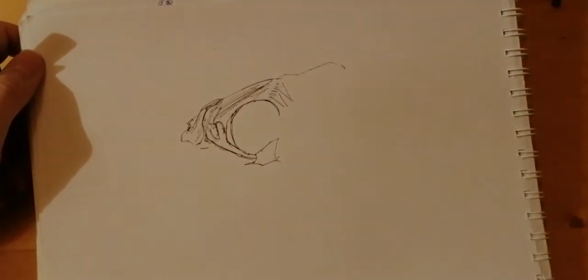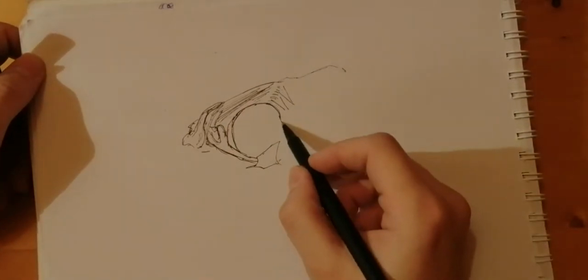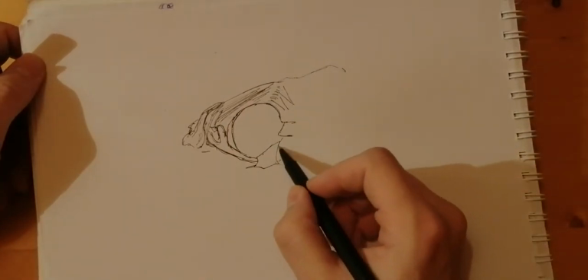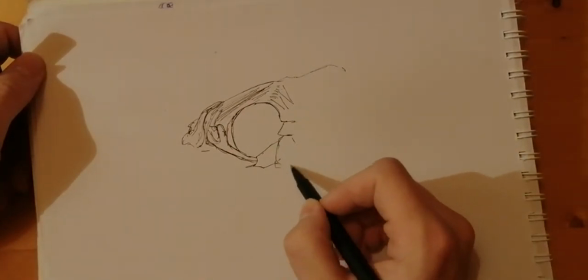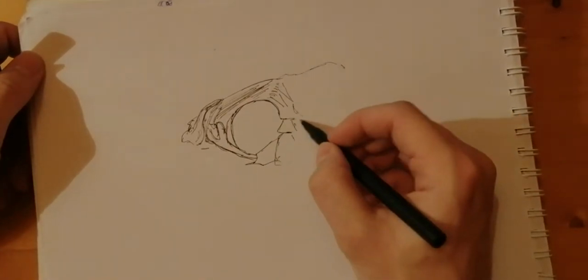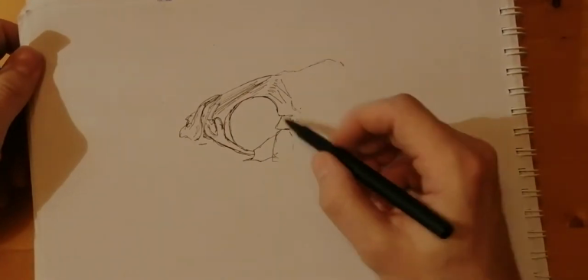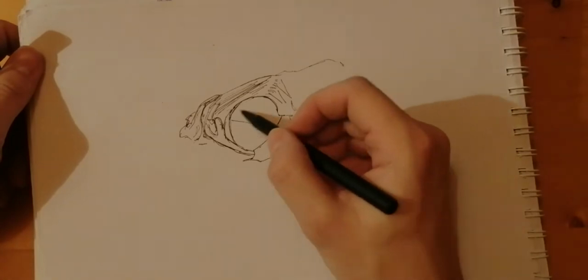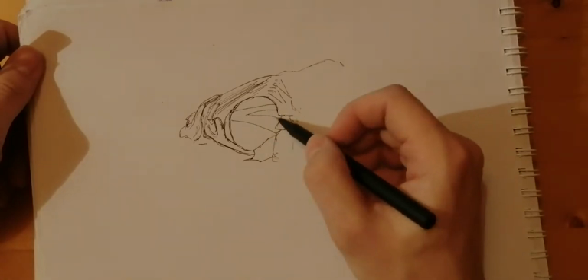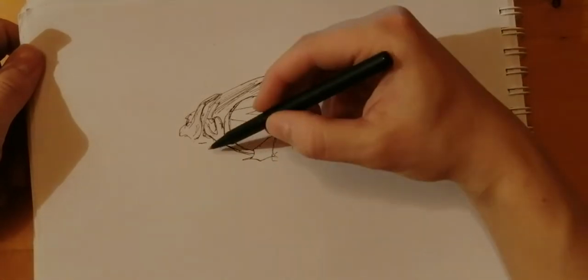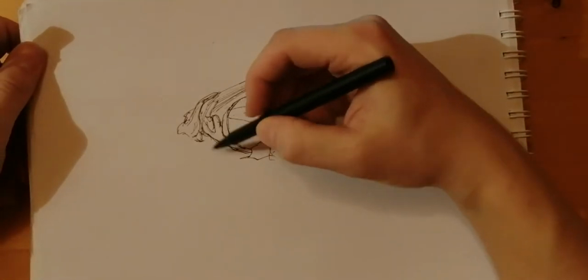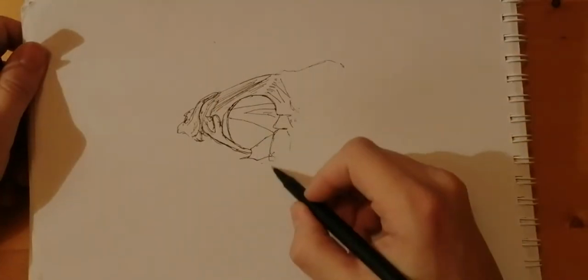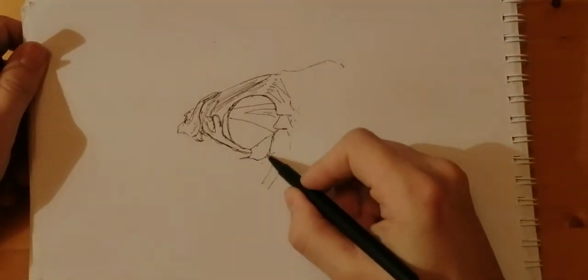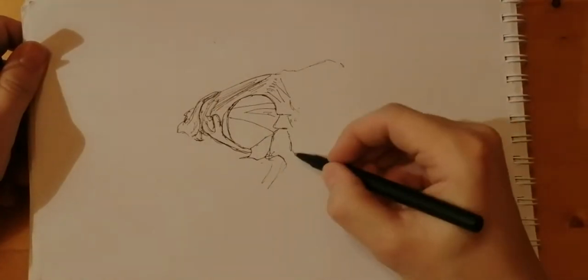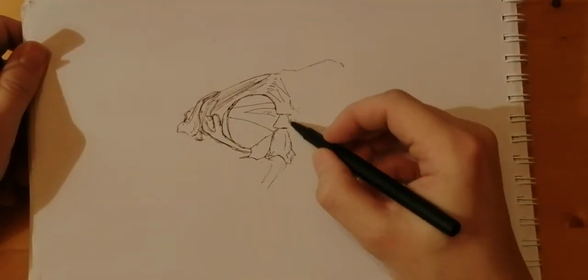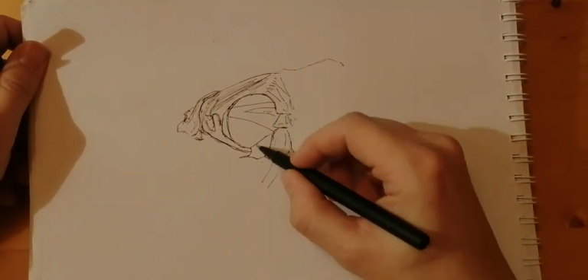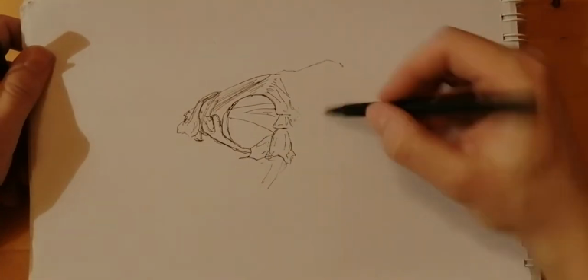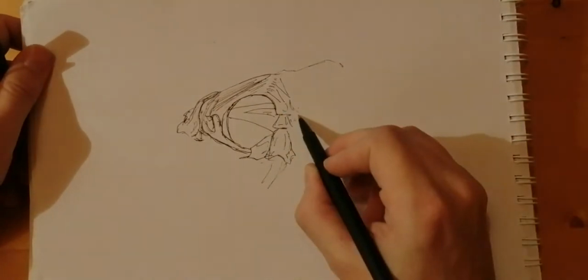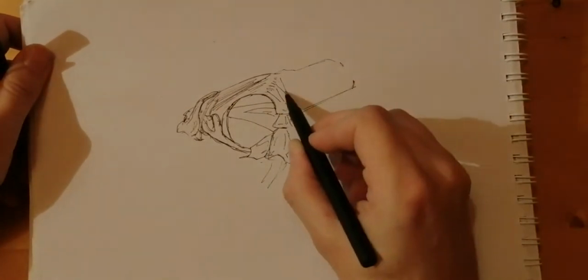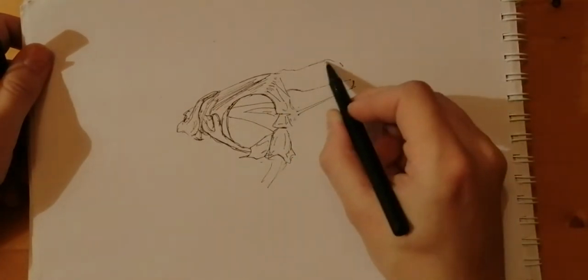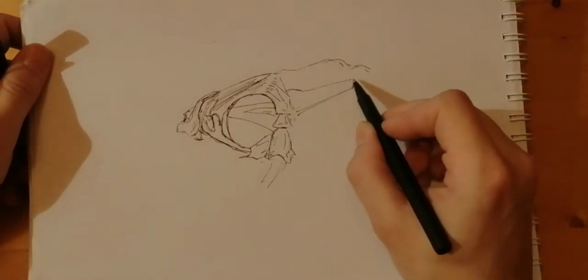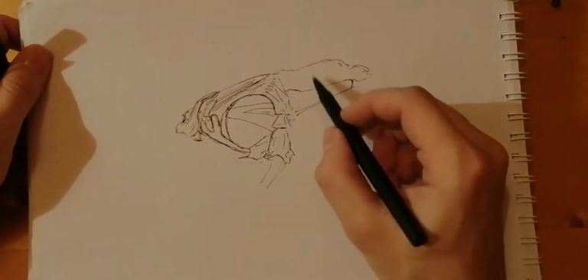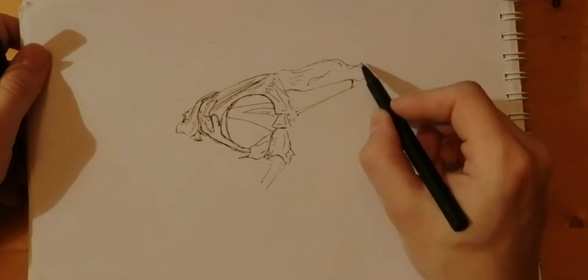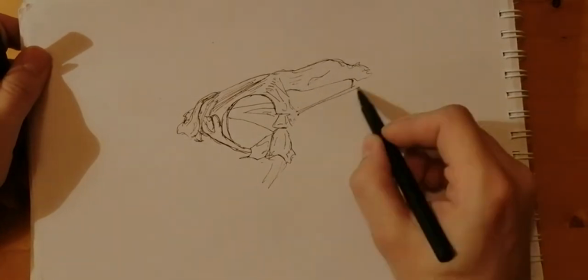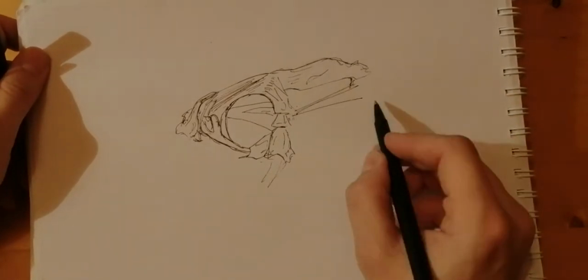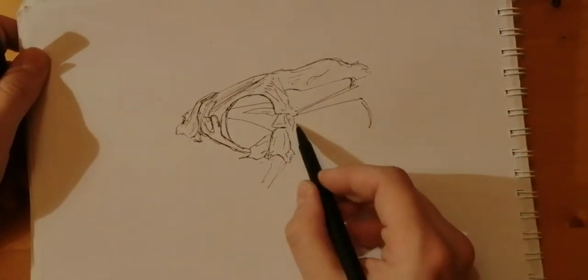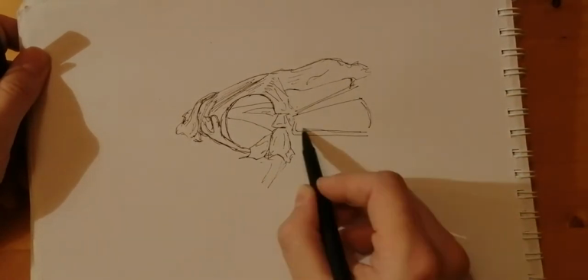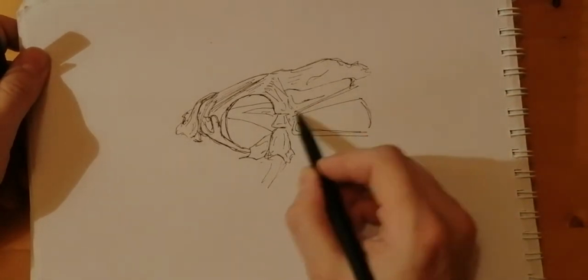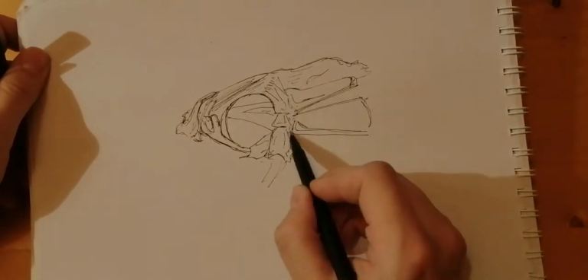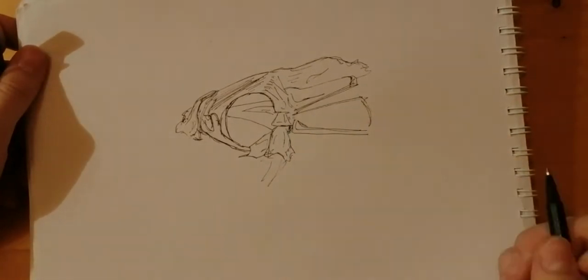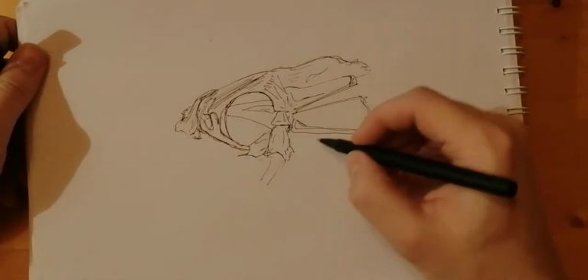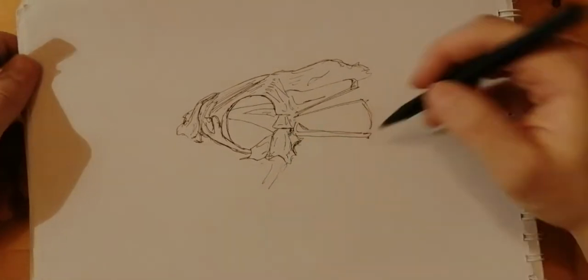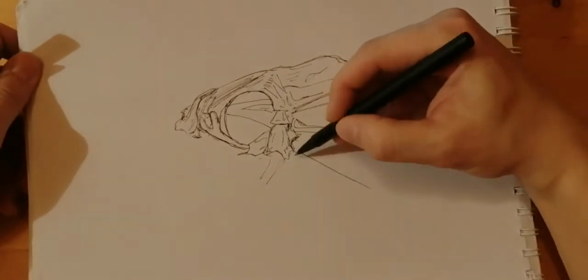Just starting to draw with no real guidelines from a pencil or whatever, just measuring it out with your eye, just eyeballing it.